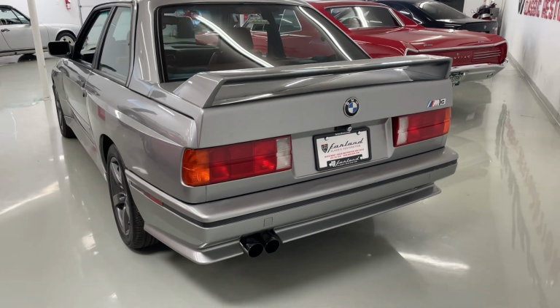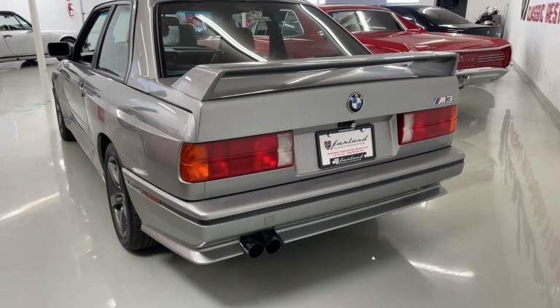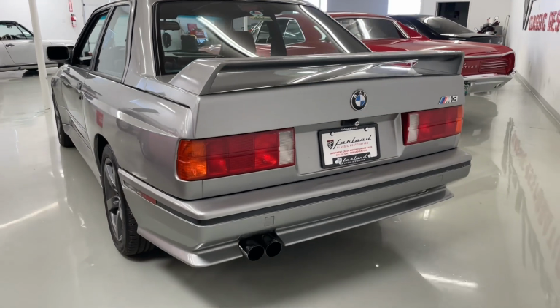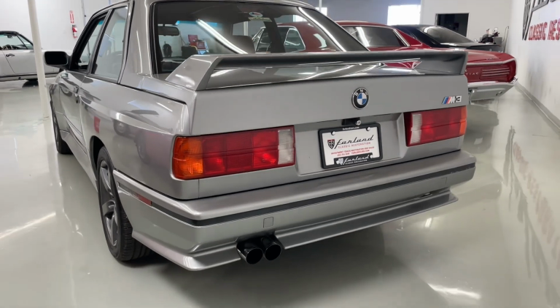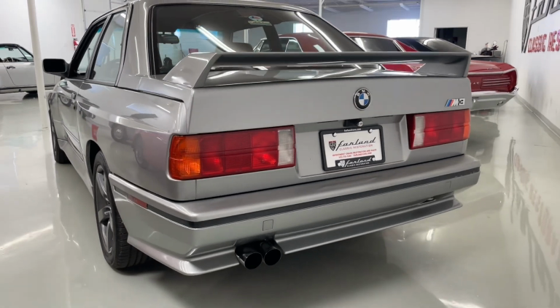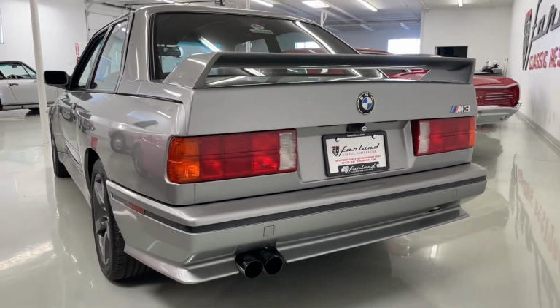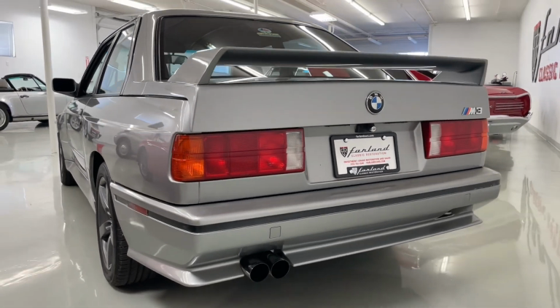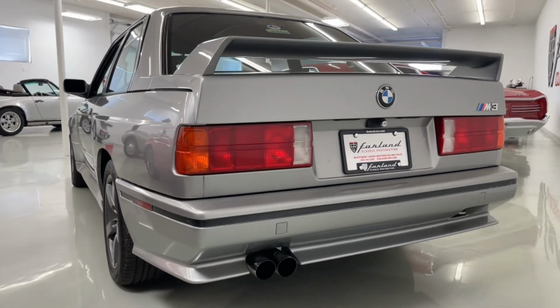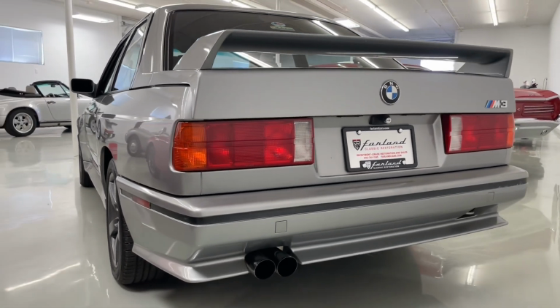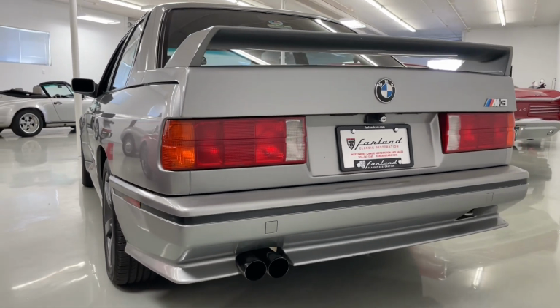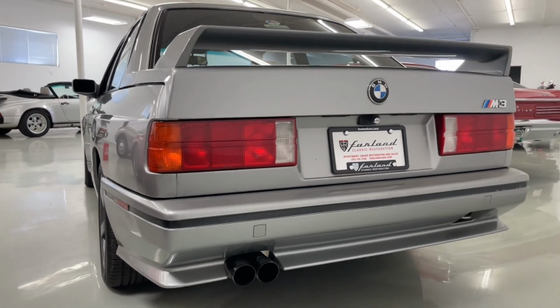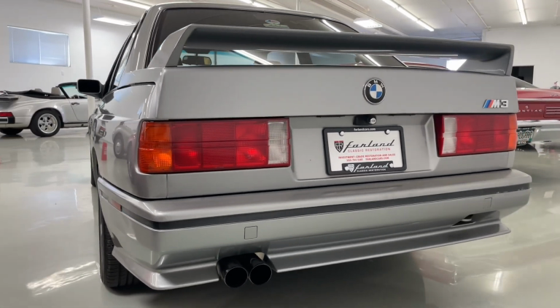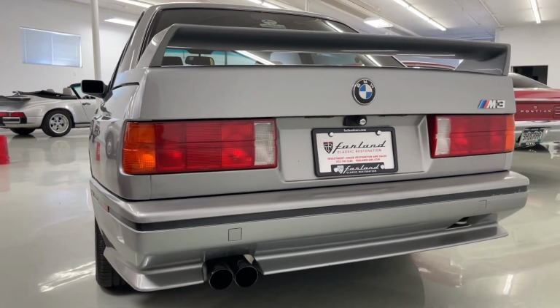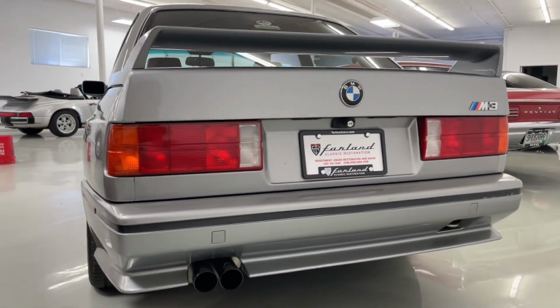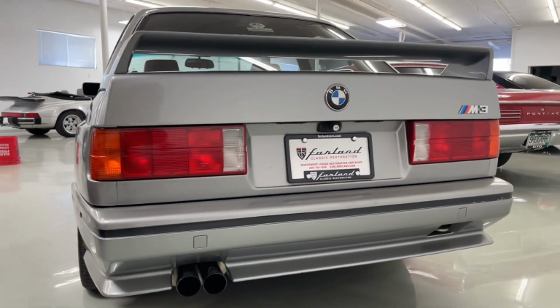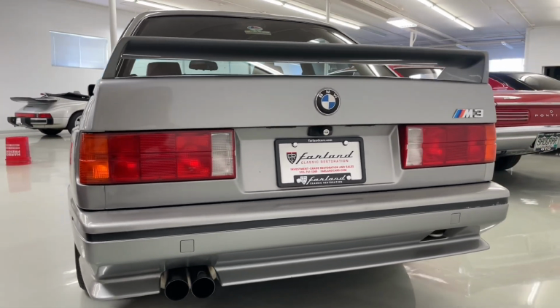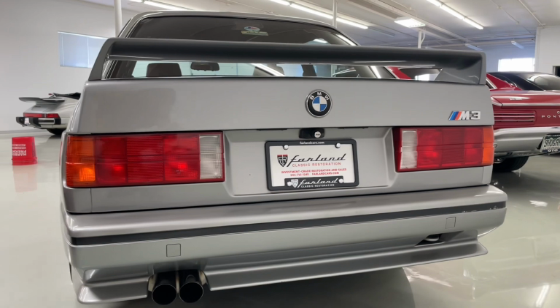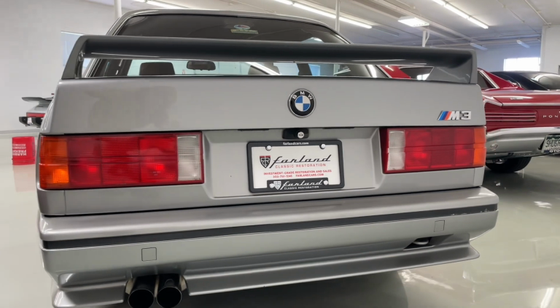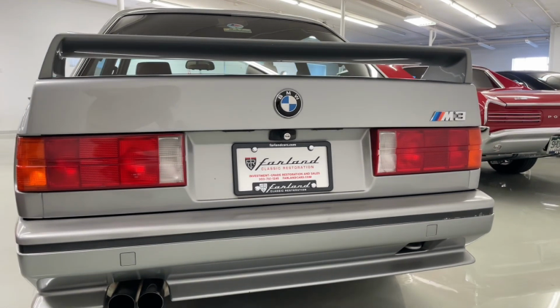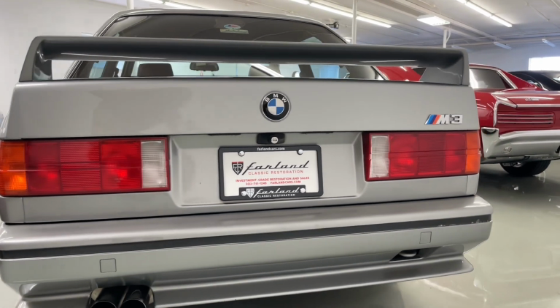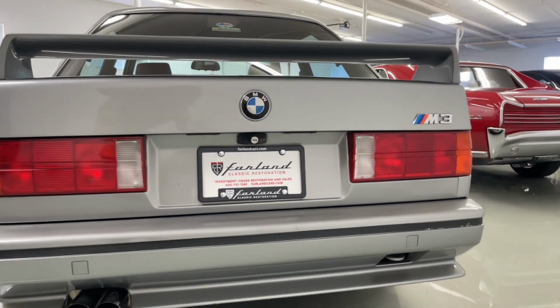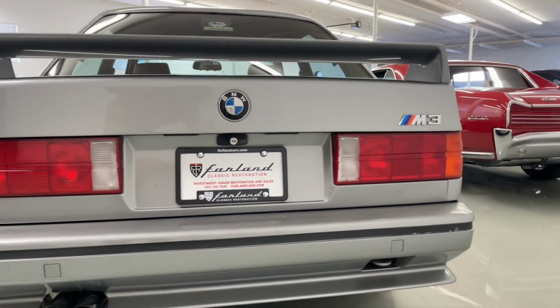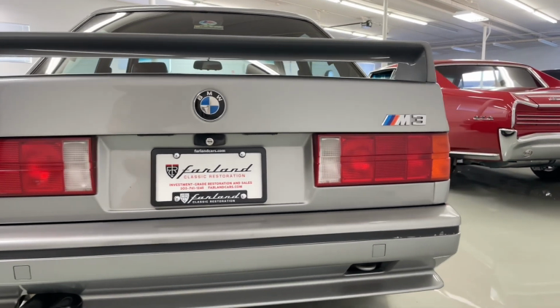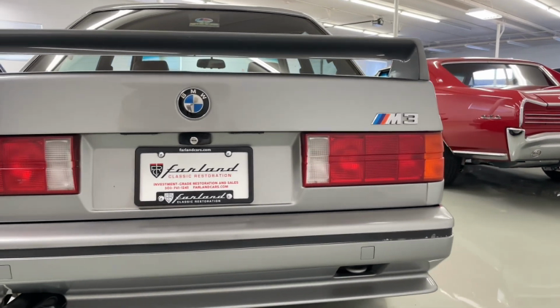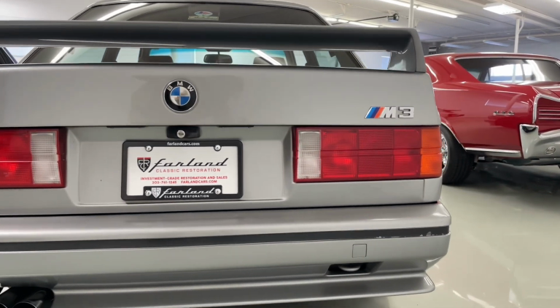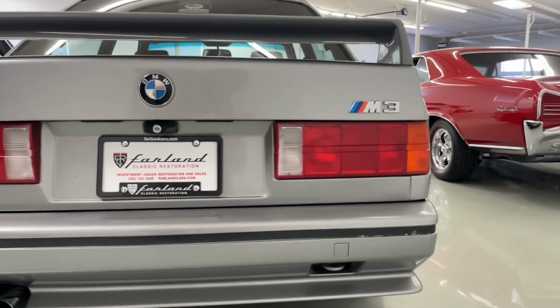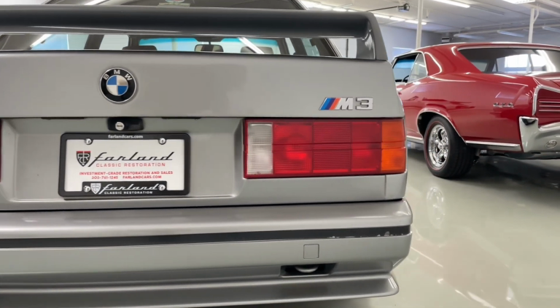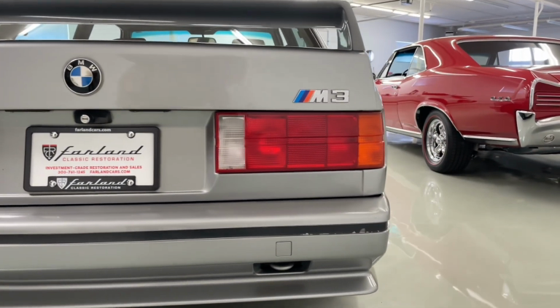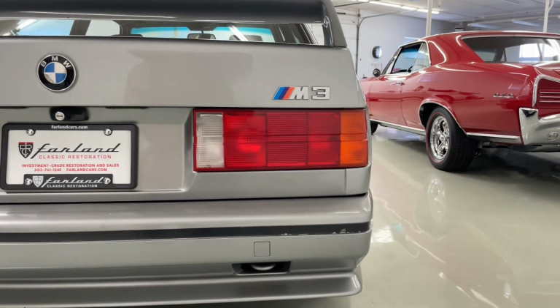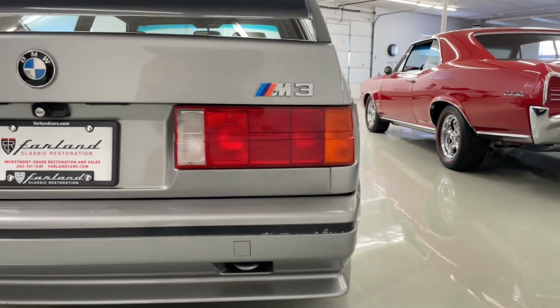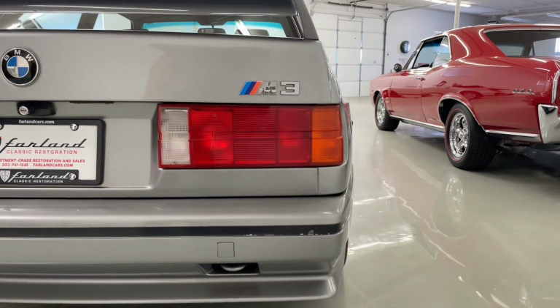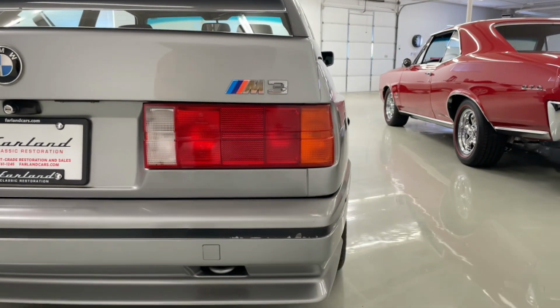This car shows off a ton of originality. It has VIN stickers throughout many of the fenders, the hood, the dashboard — I believe we have all of them, even in the trunk there.